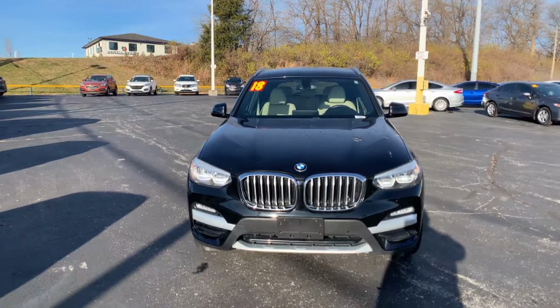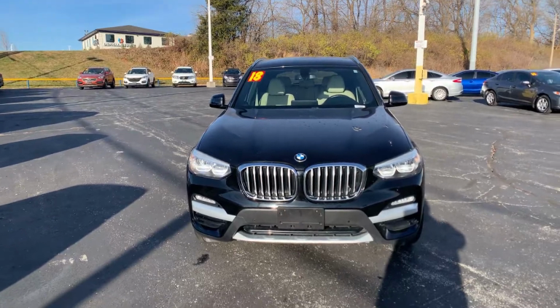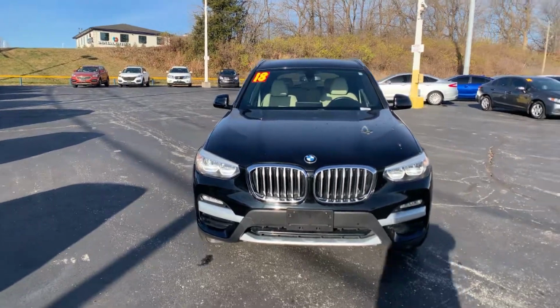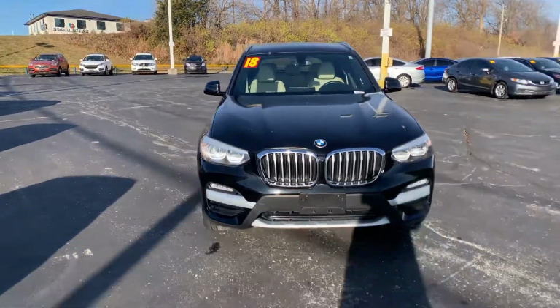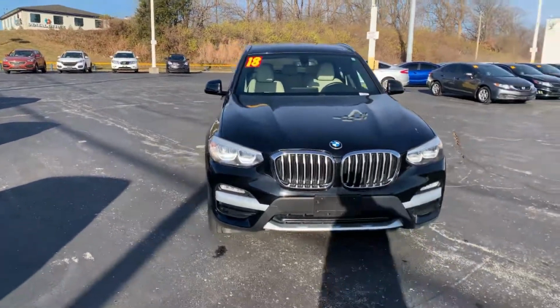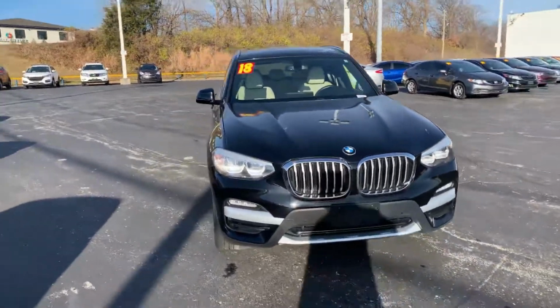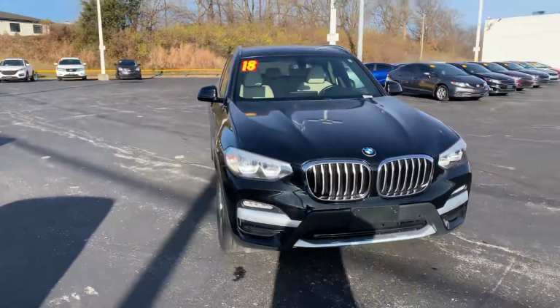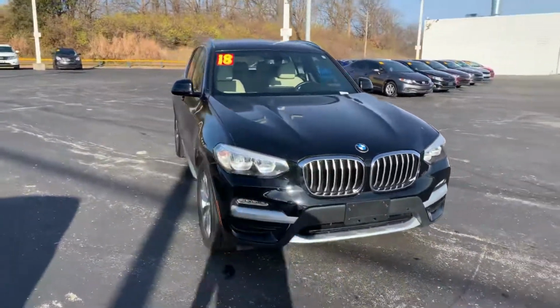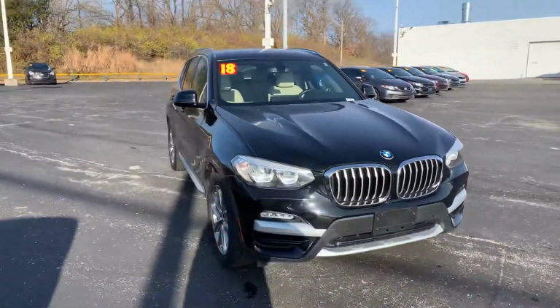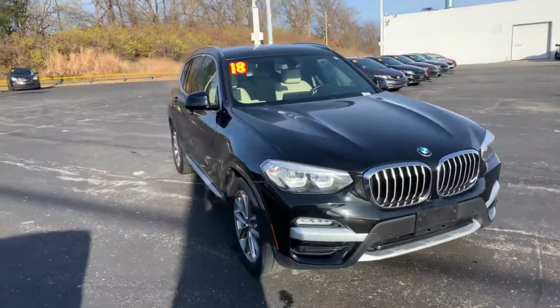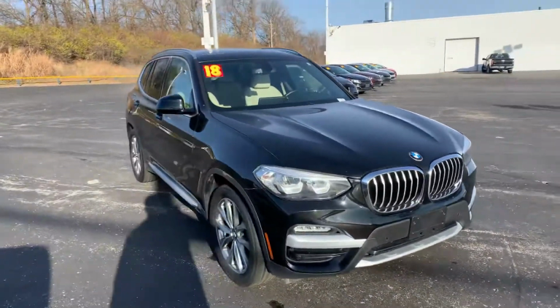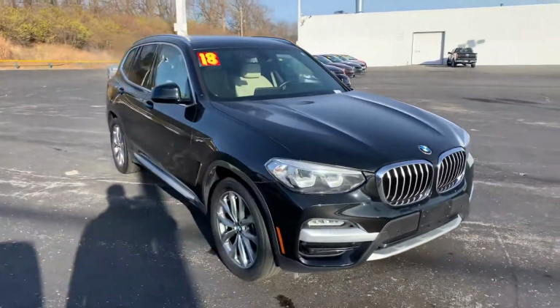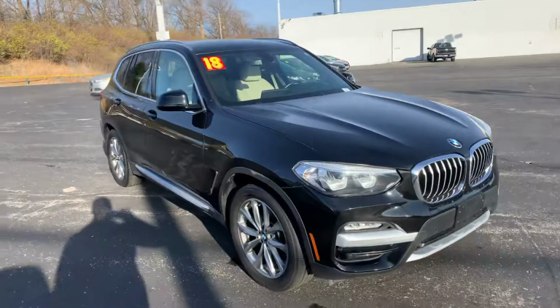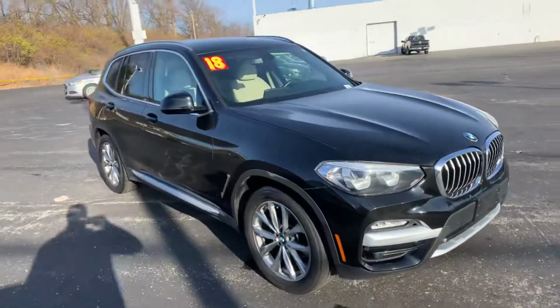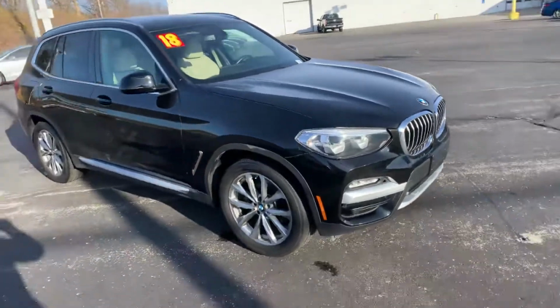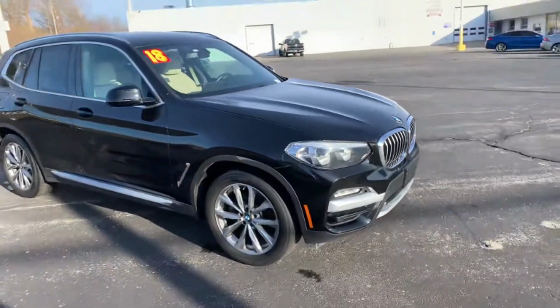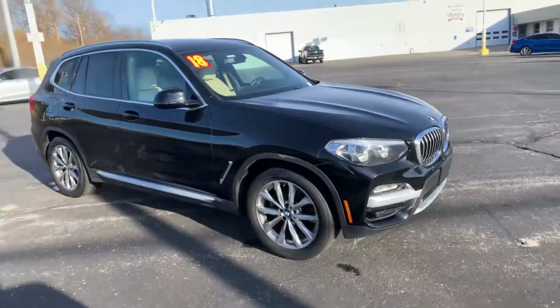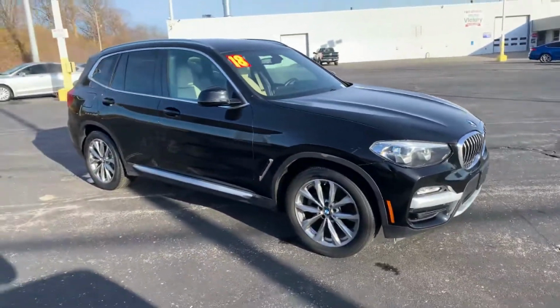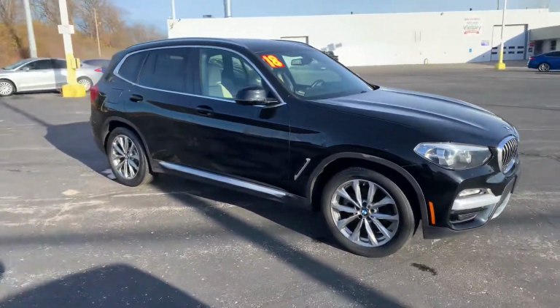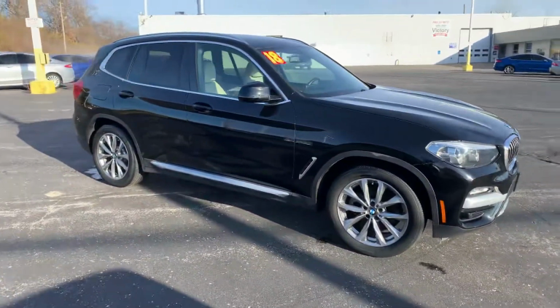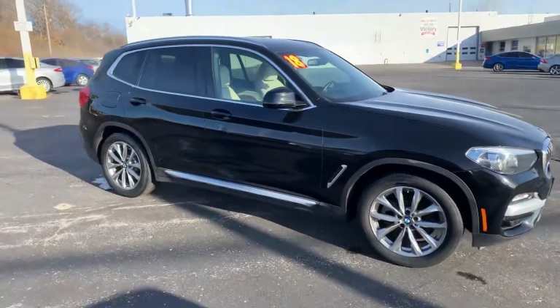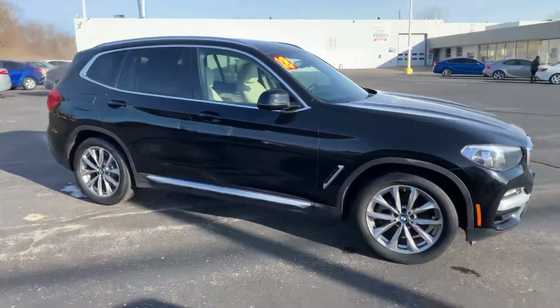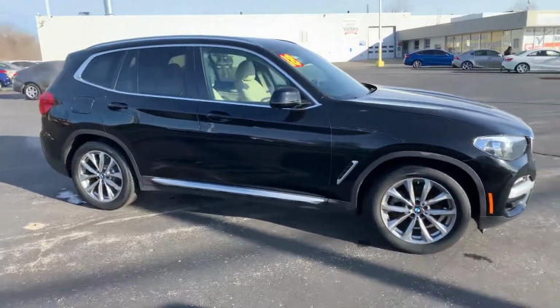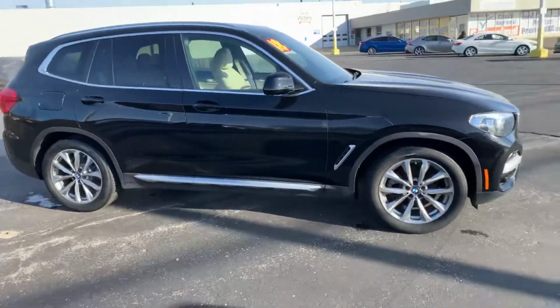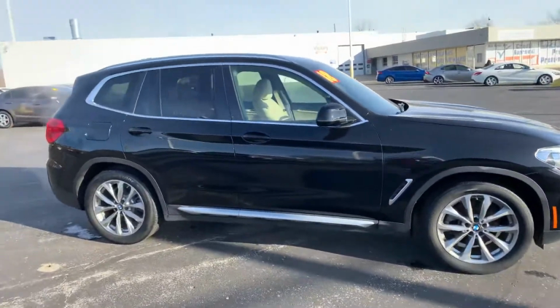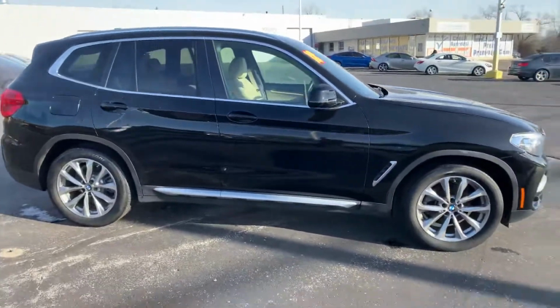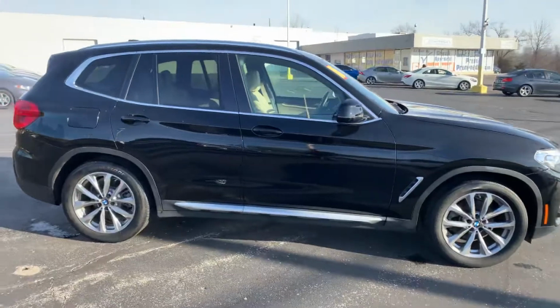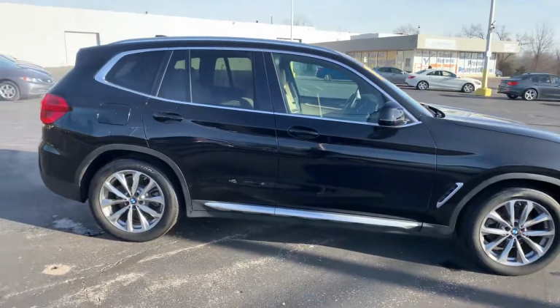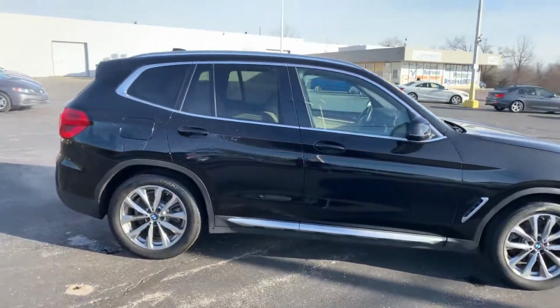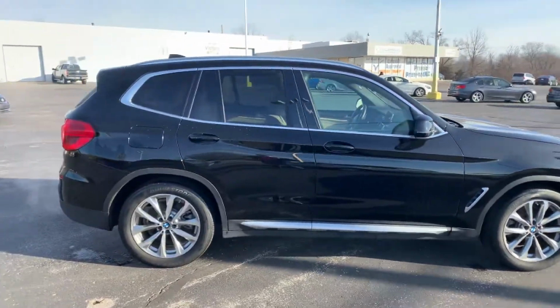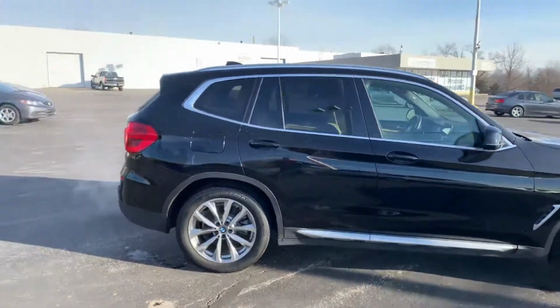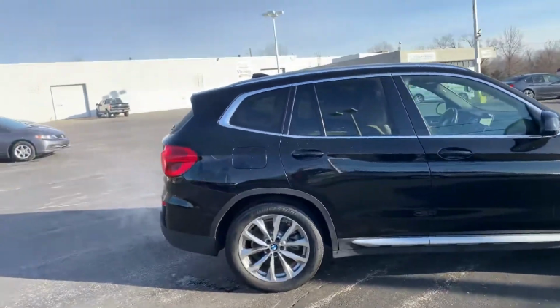Good morning, Heather. This is Devin over here at Premier Pre-Owned in Kansas City, Kansas. I just wanted to take a minute today to show off my 2018 X3 BMW. As you can see, overall, this vehicle is in great condition.